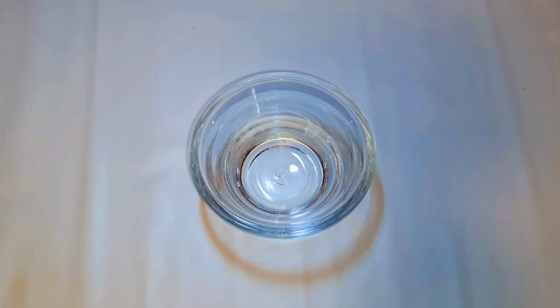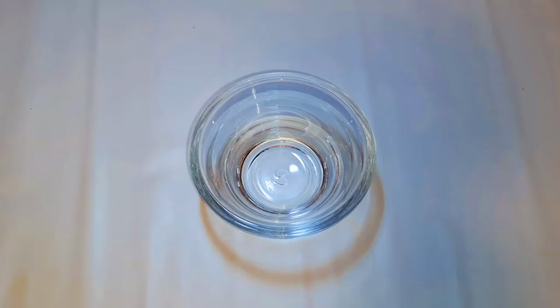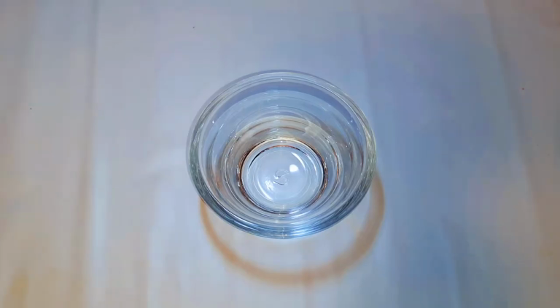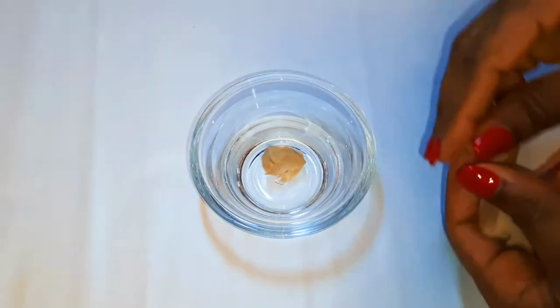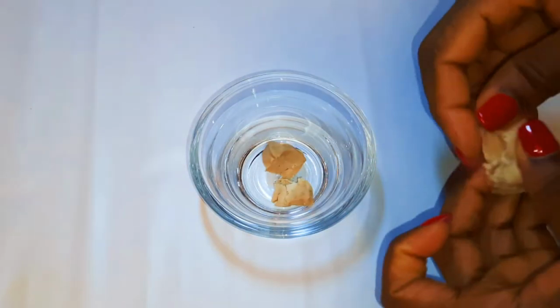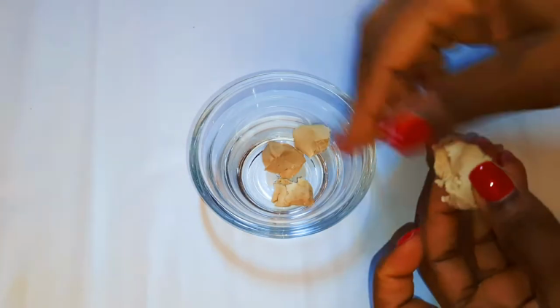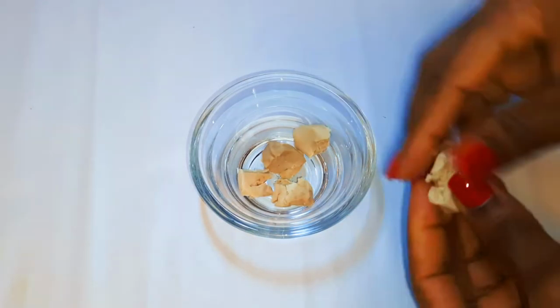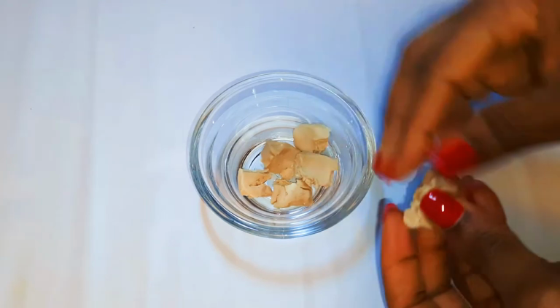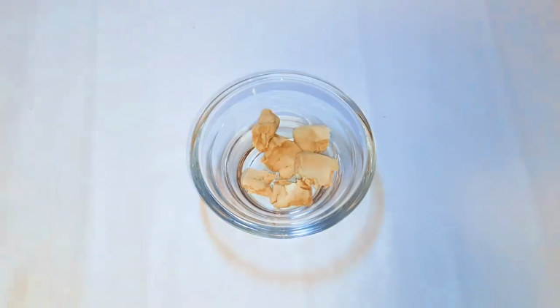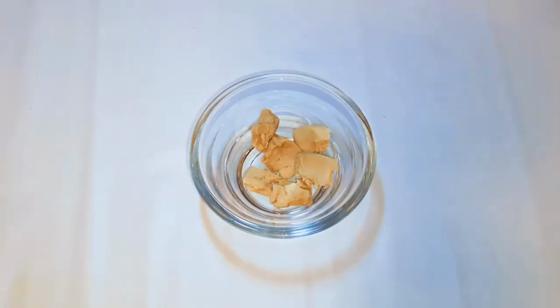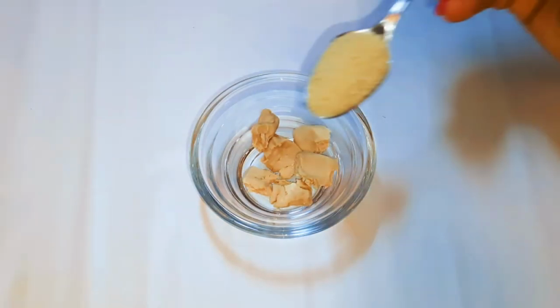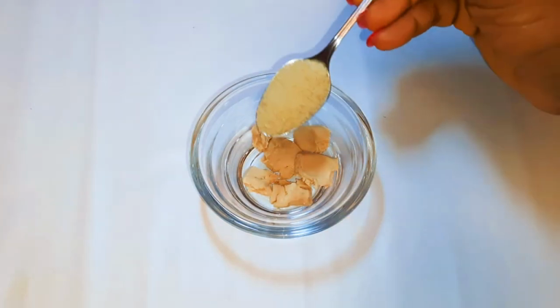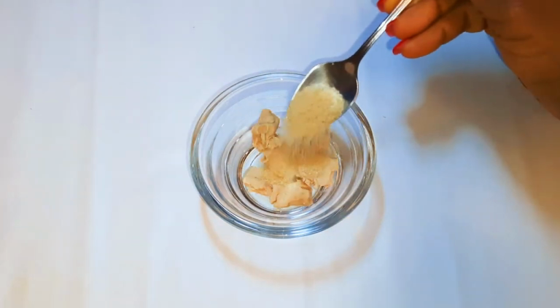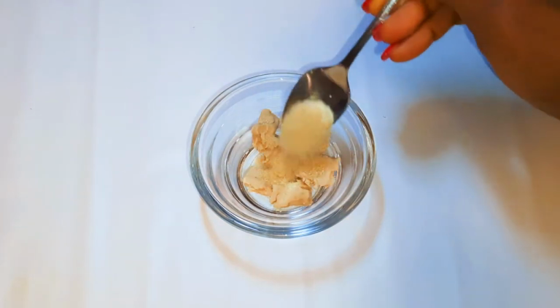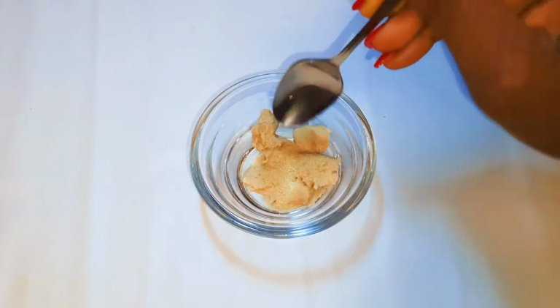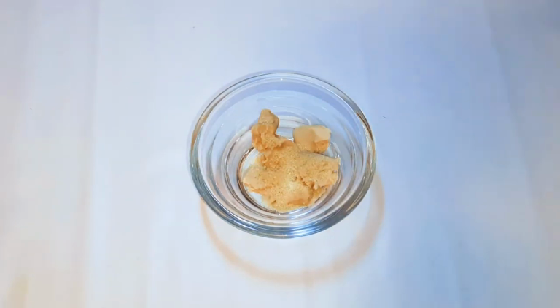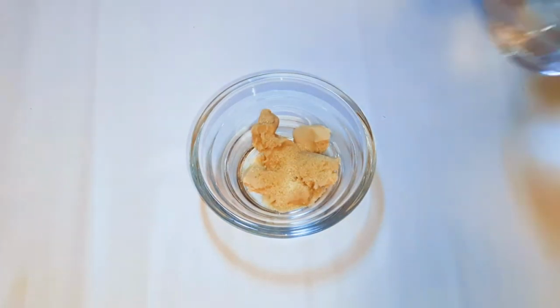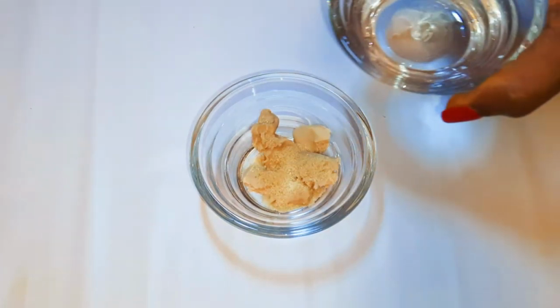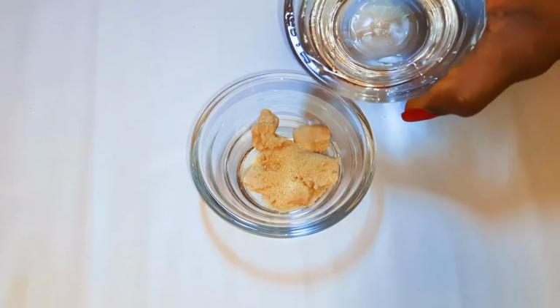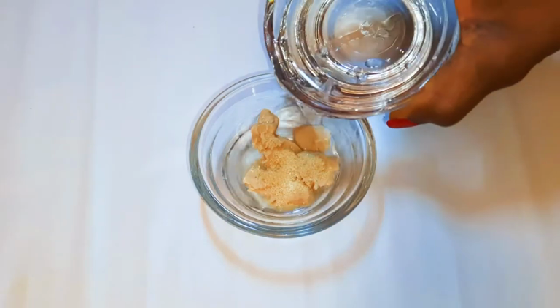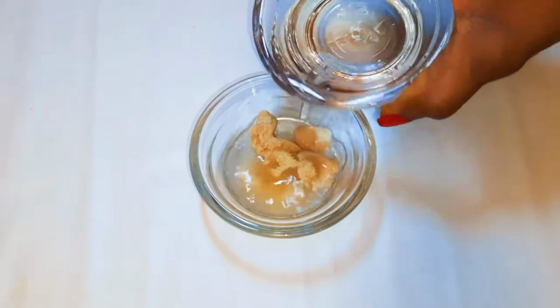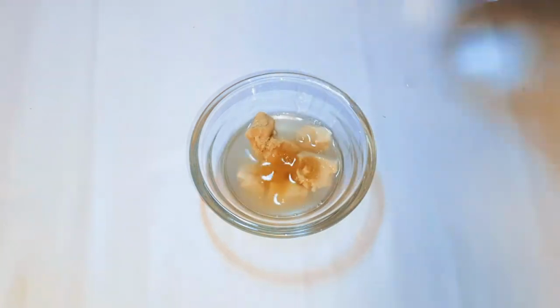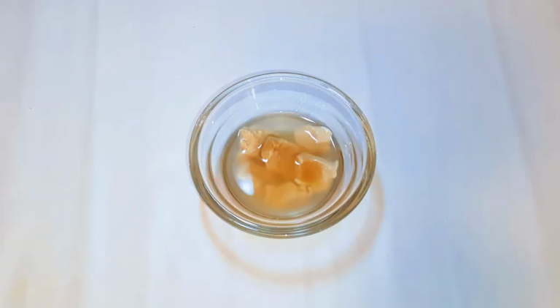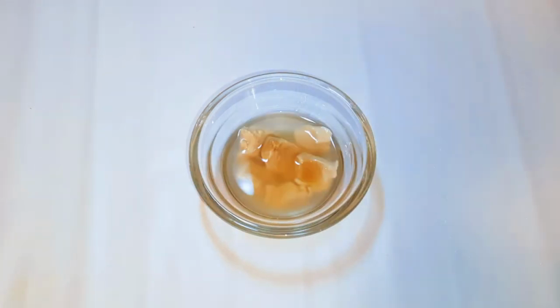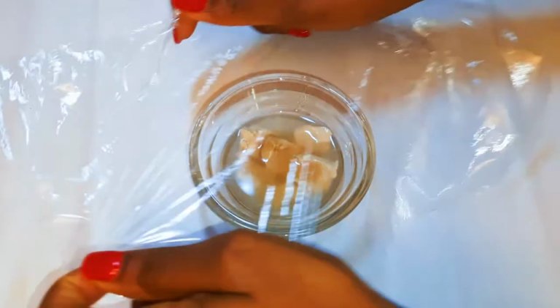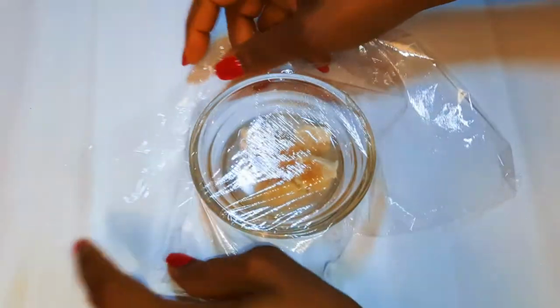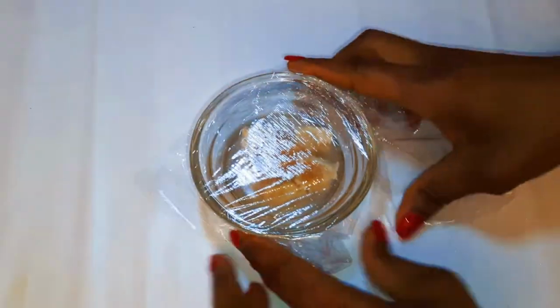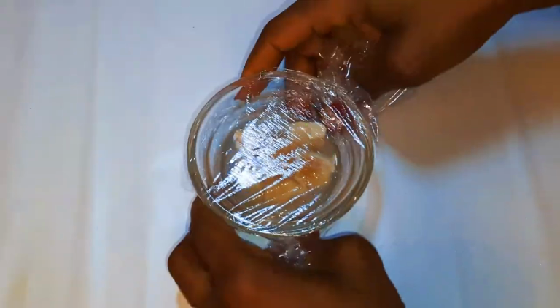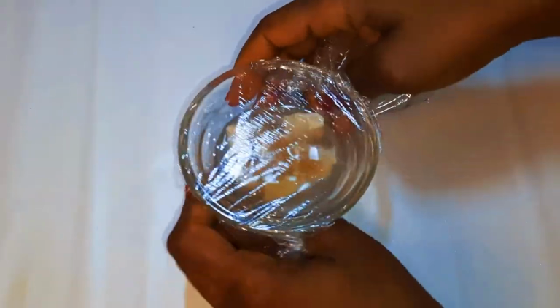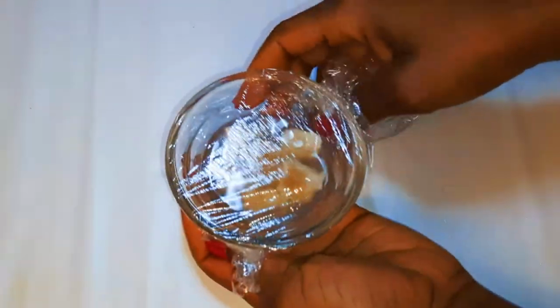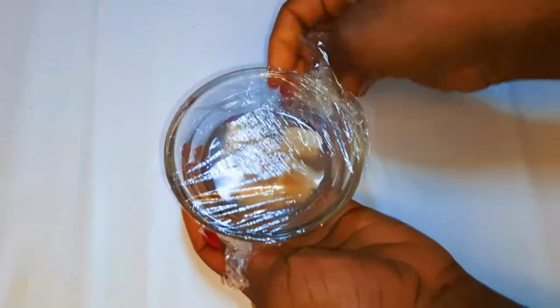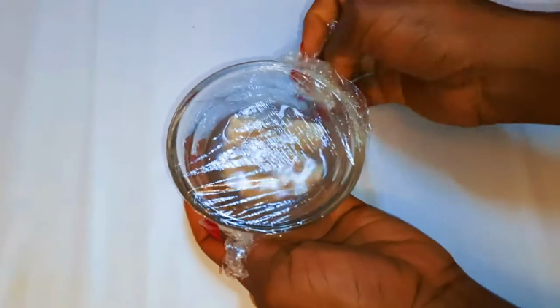First of all, I'll get my yeast — that's about 10 grams. I'll add in a teaspoon full of sugar, then cover it up with some warm water. I'll come in with a plastic wrap and leave it alone to rise.